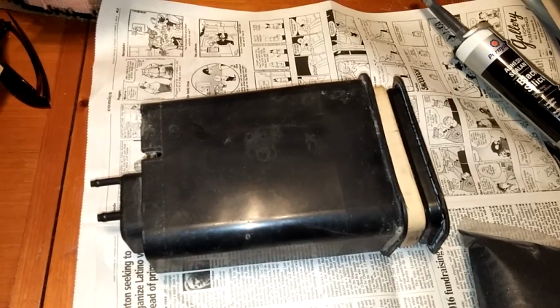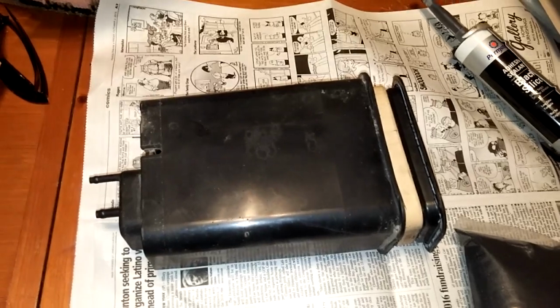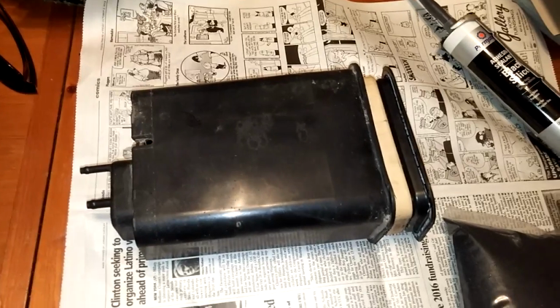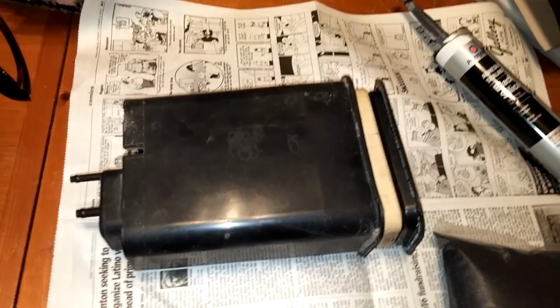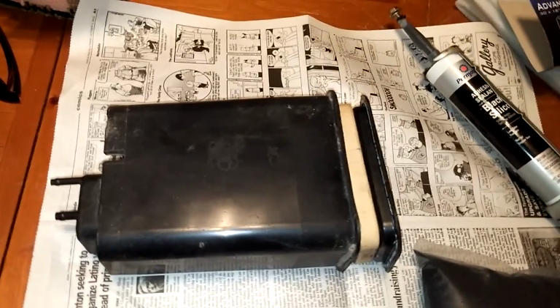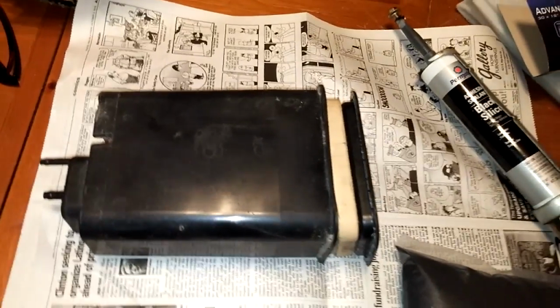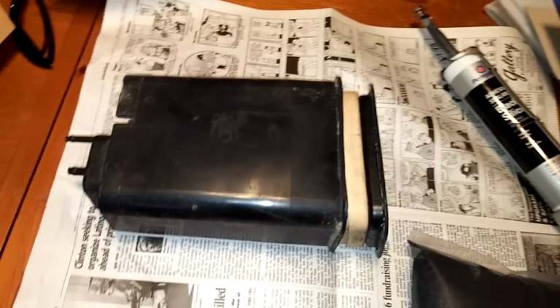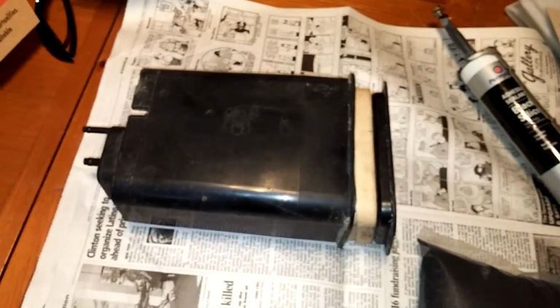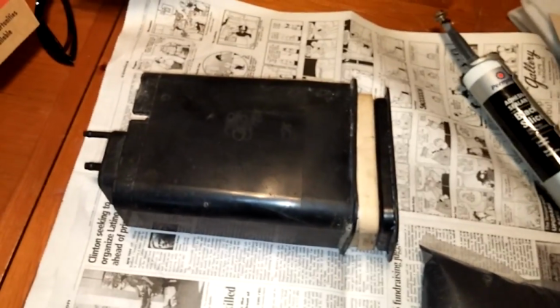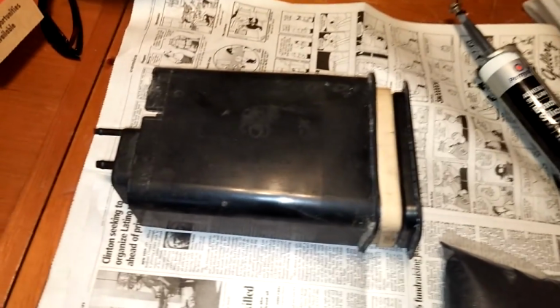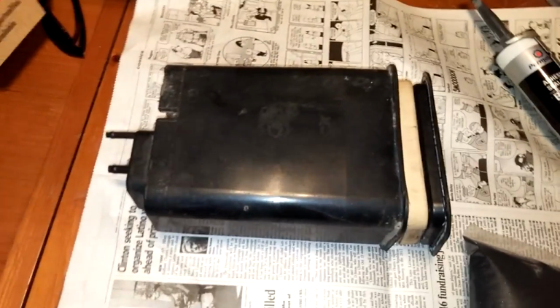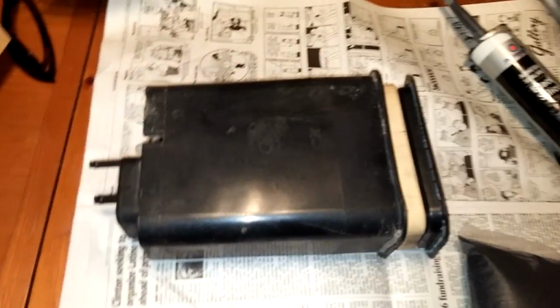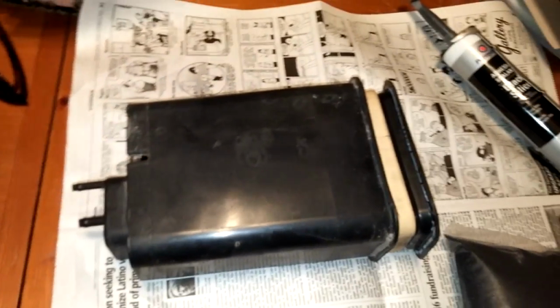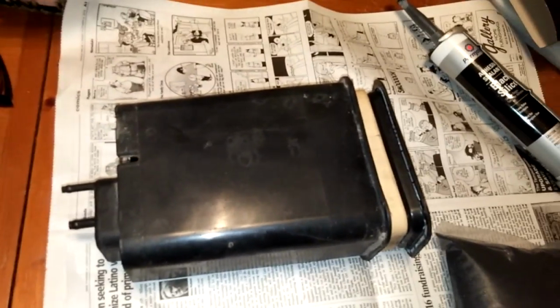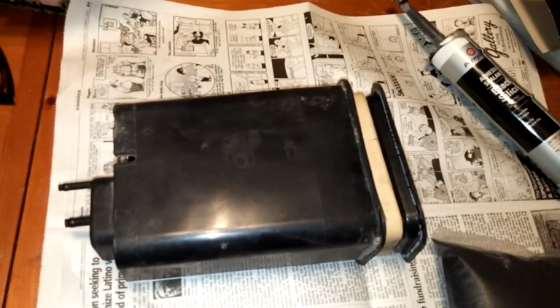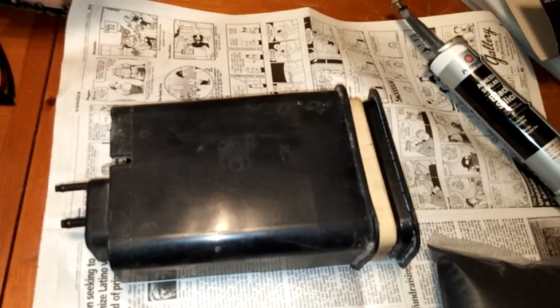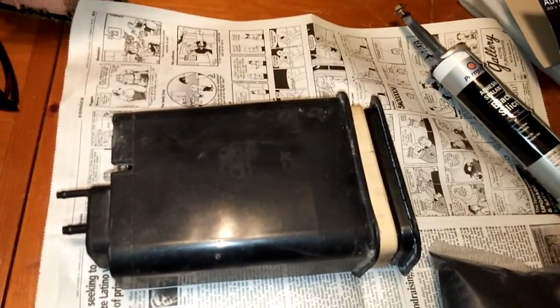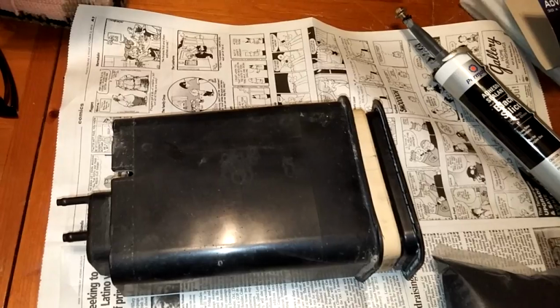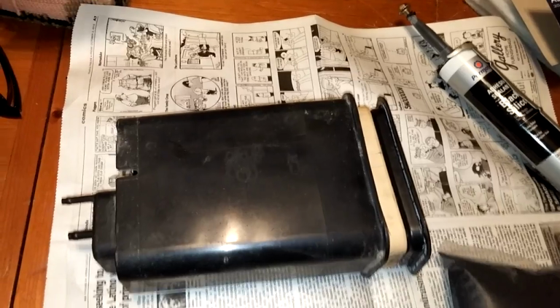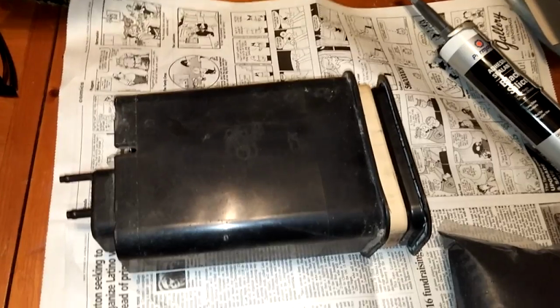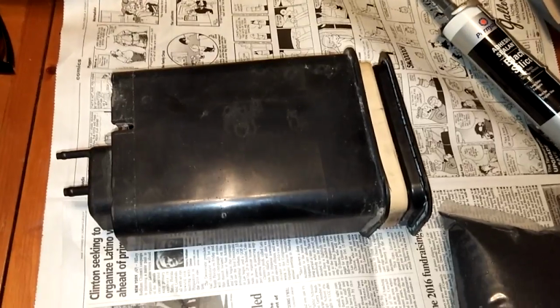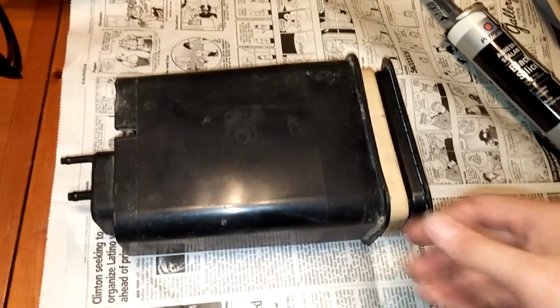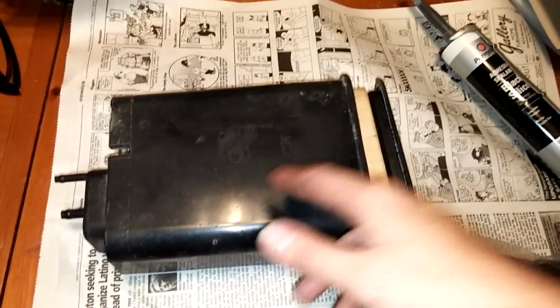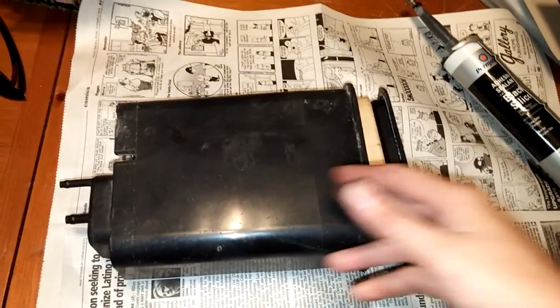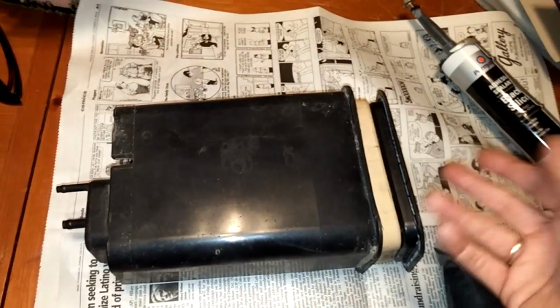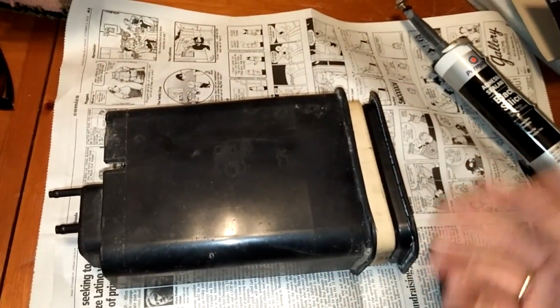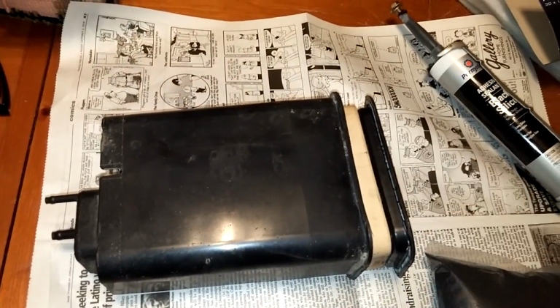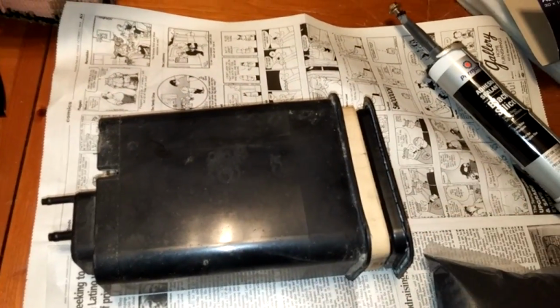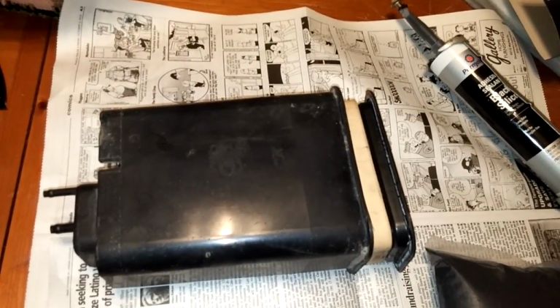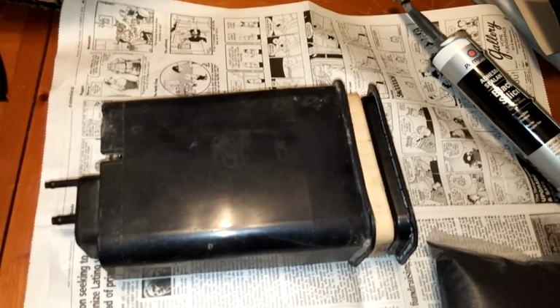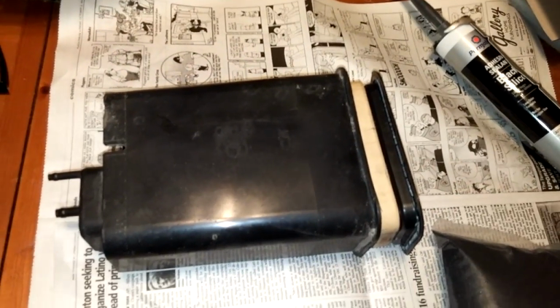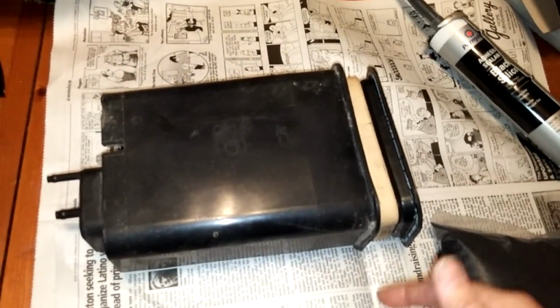Alright guys, I'm going to show you how to rebuild an evap canister, or a charcoal canister or whatever you want to call it, only if you can actually get yours open without destroying it.